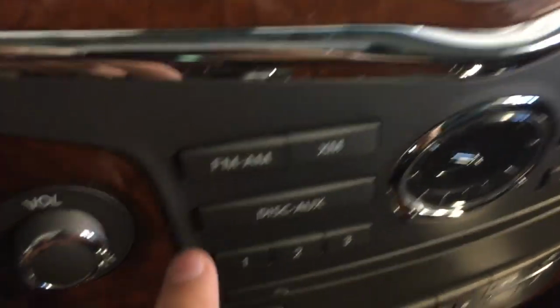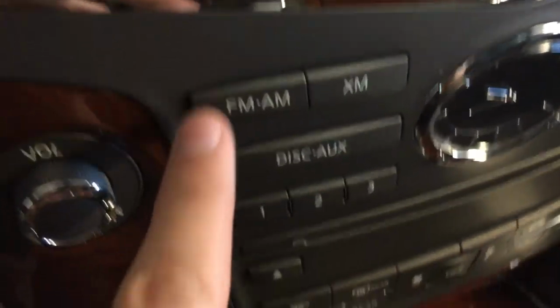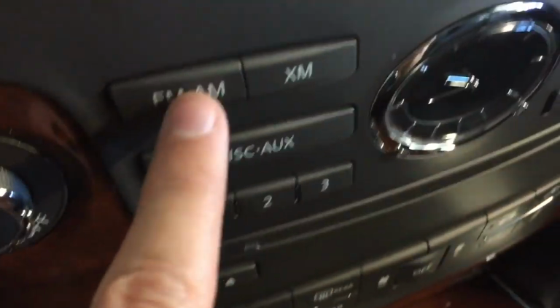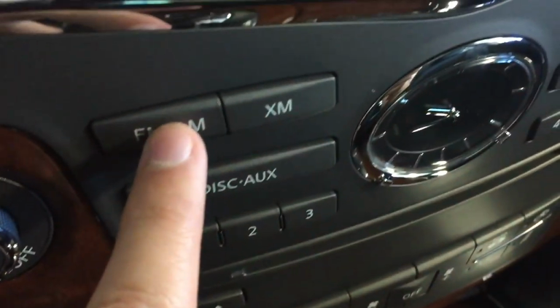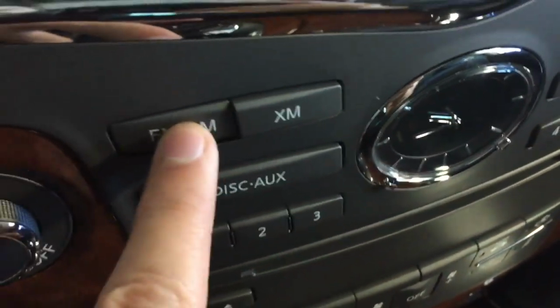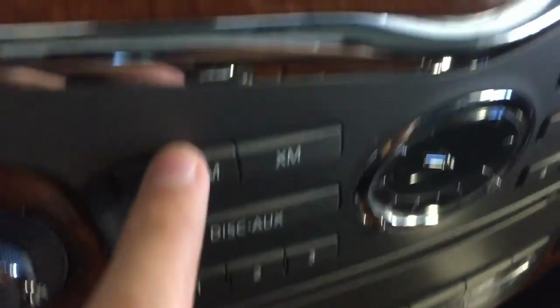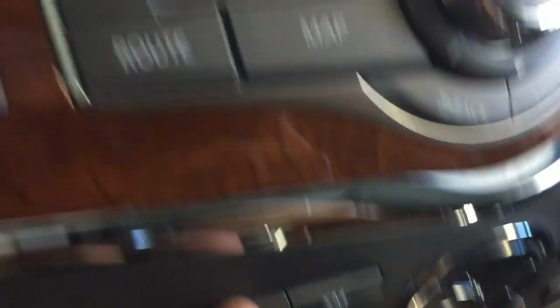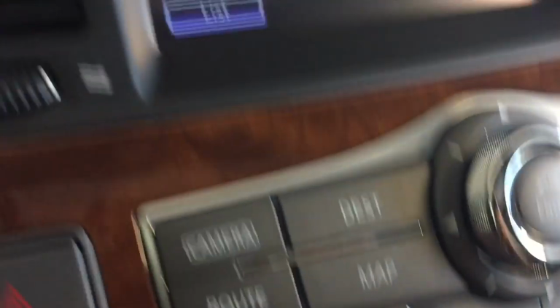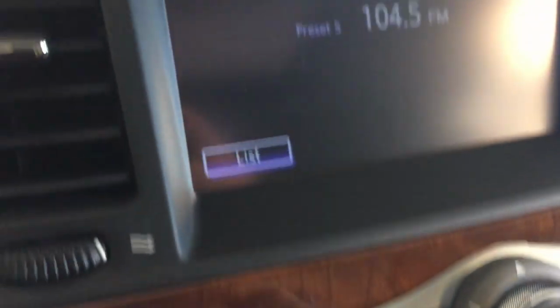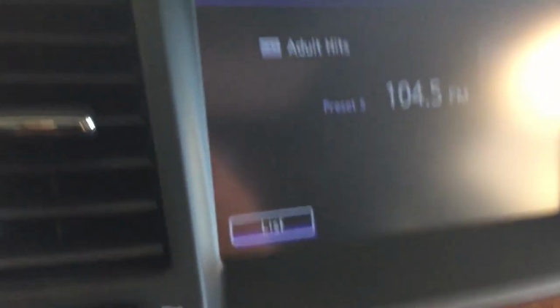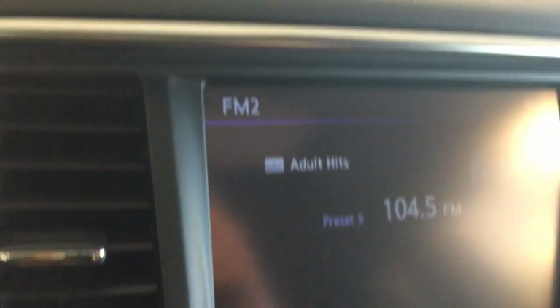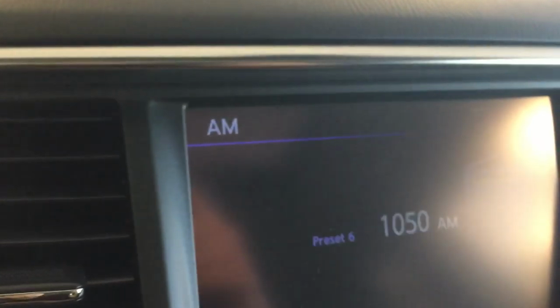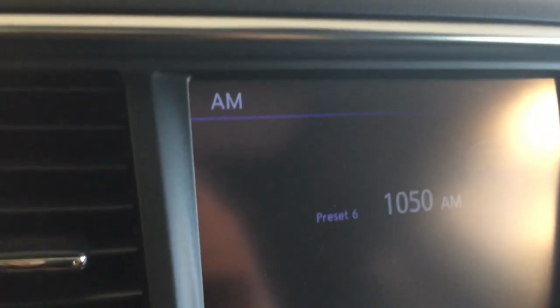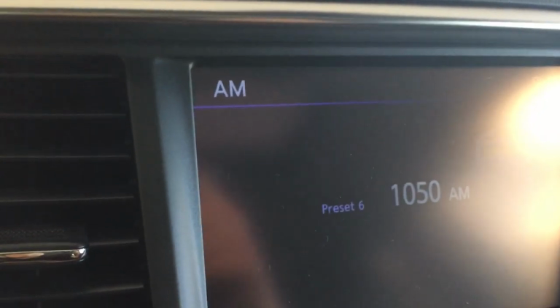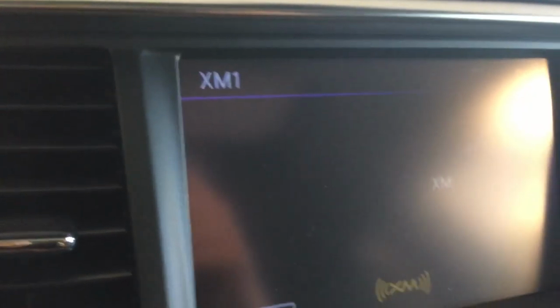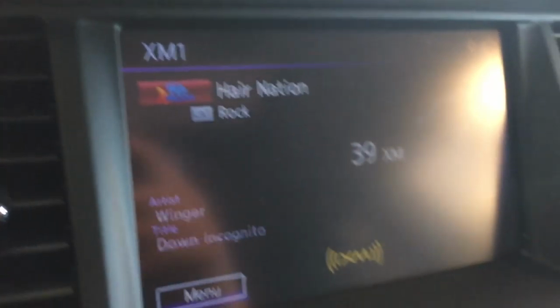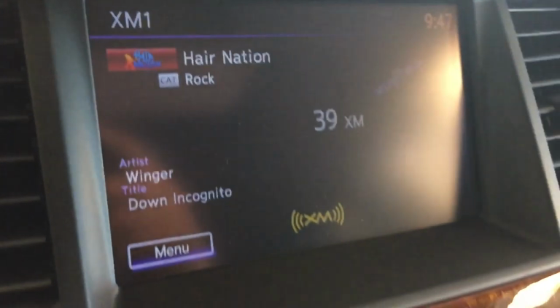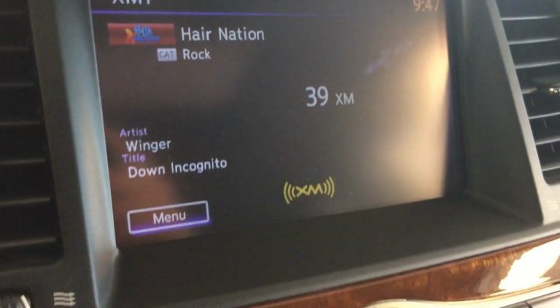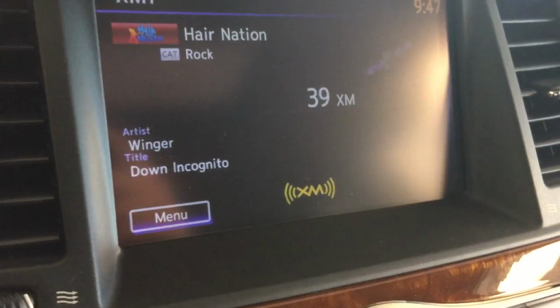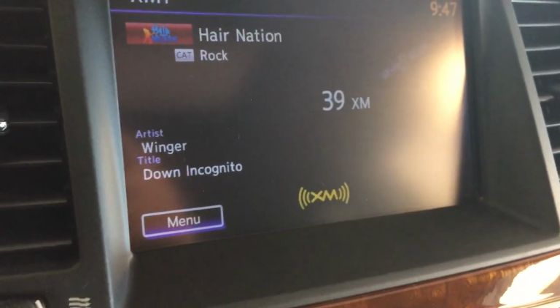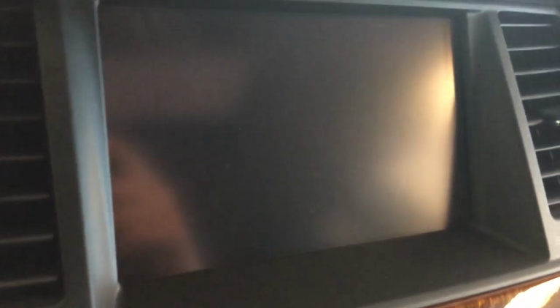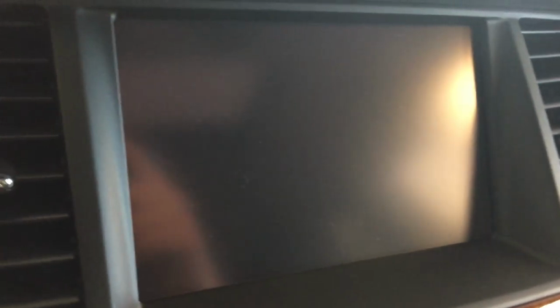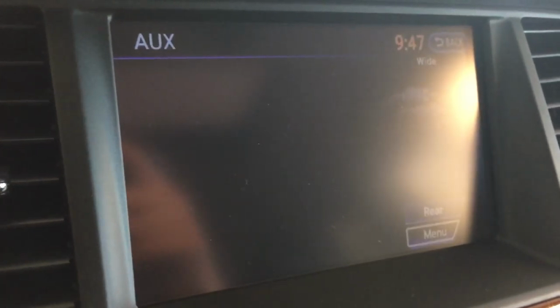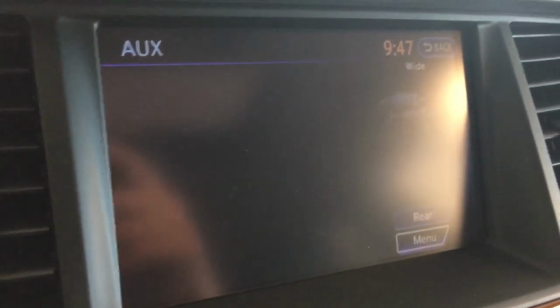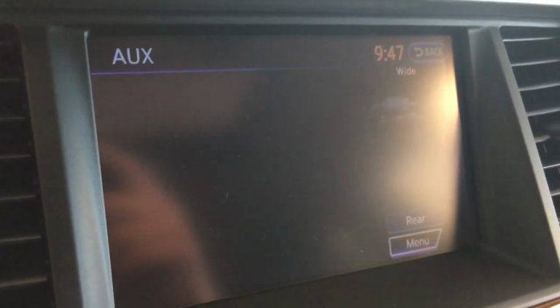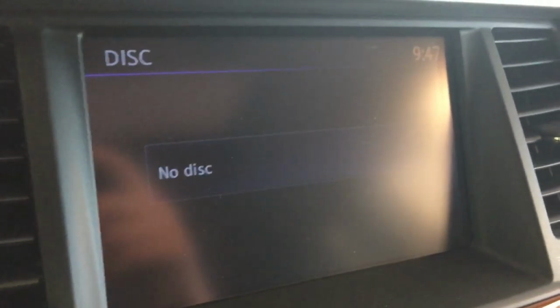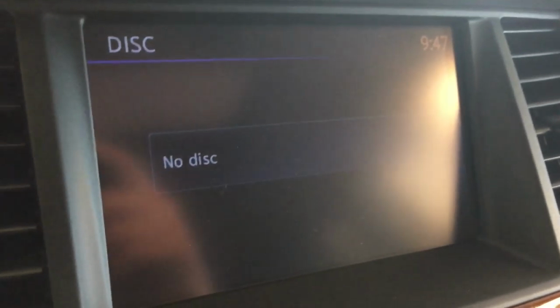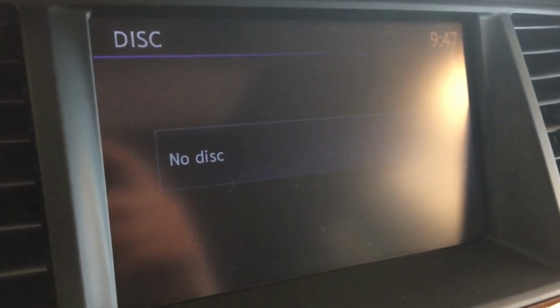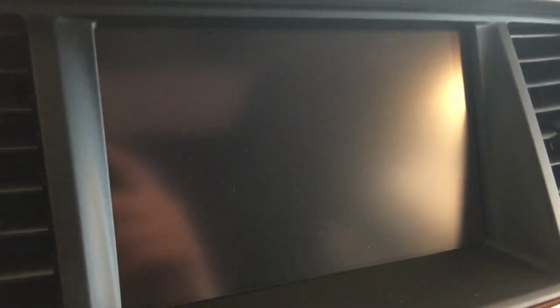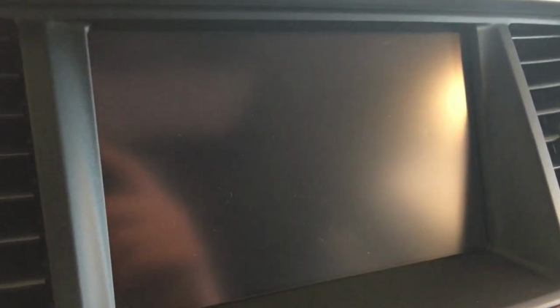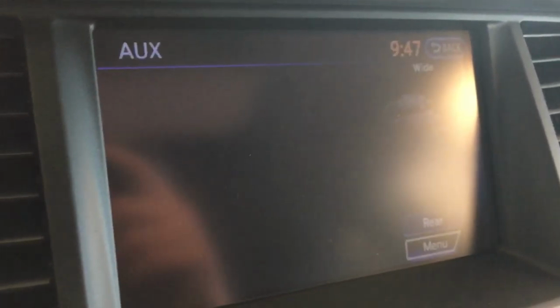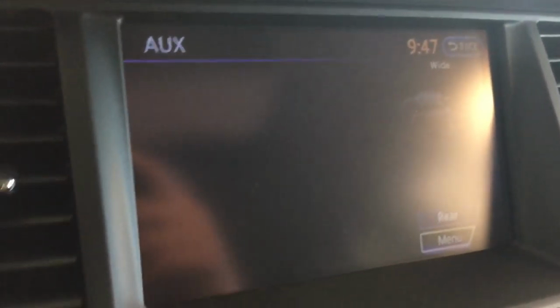Moving to the audio, we have FM/AM, satellite radio, disk and auxiliary for USB, and Bluetooth.